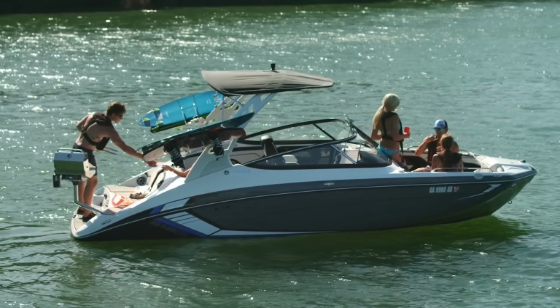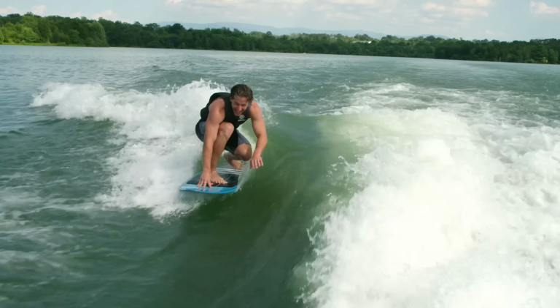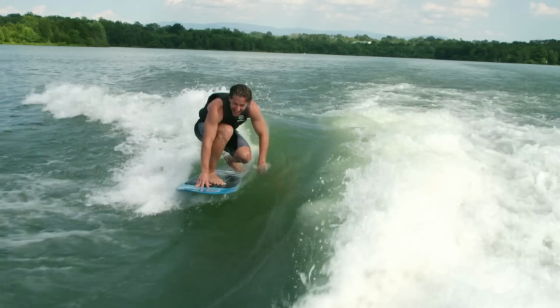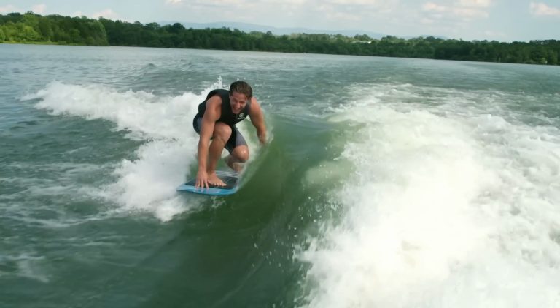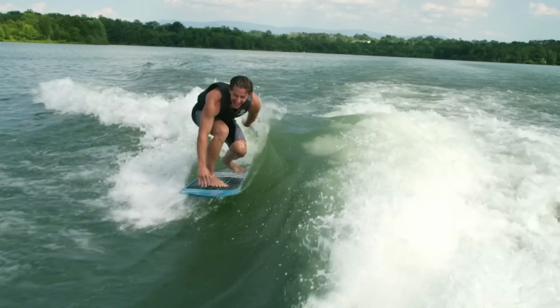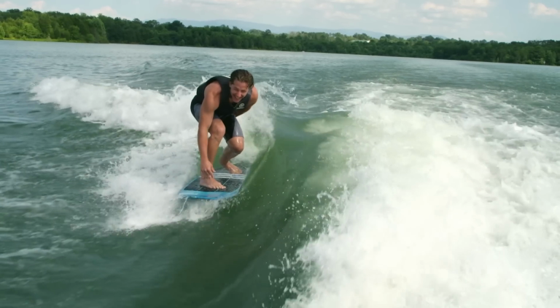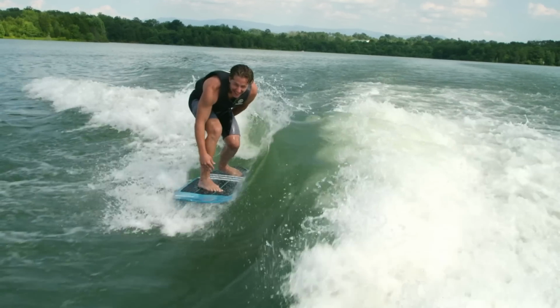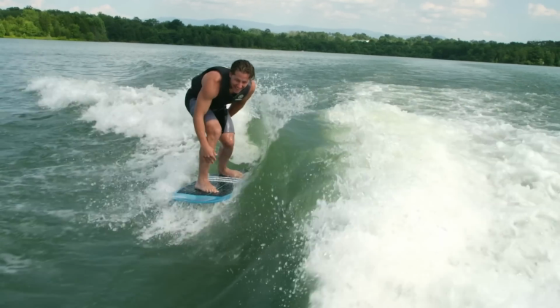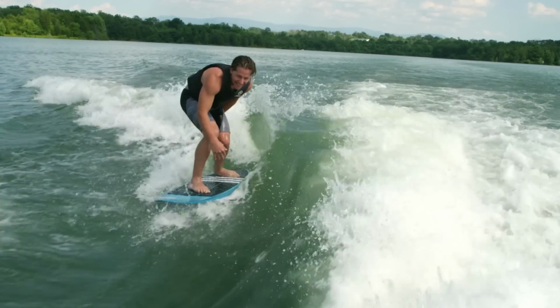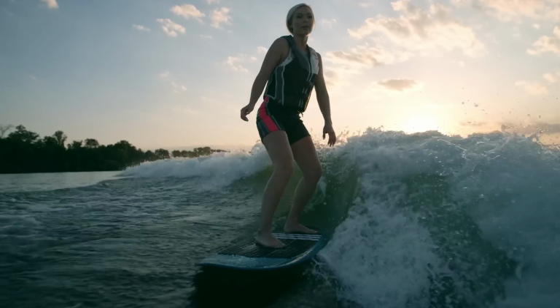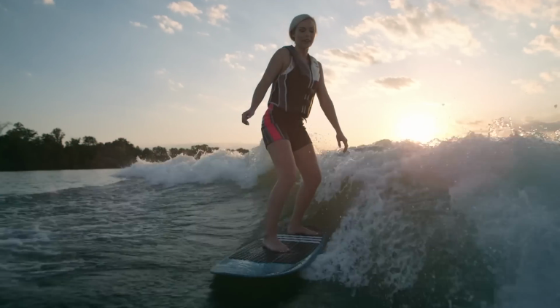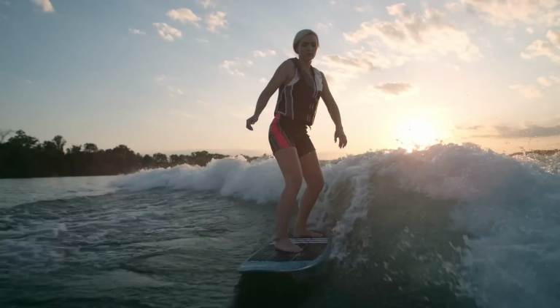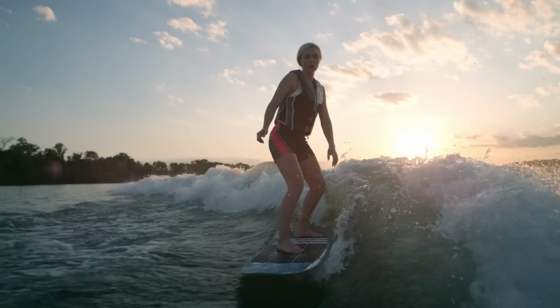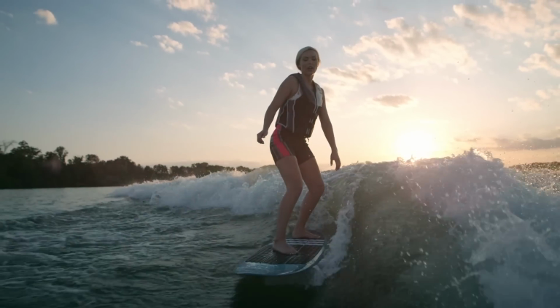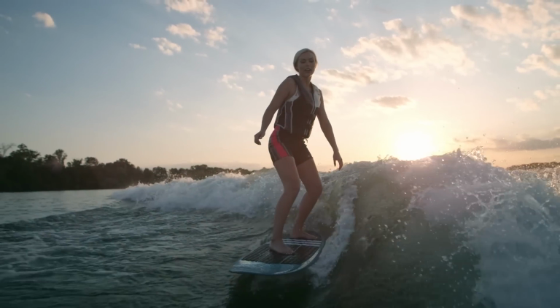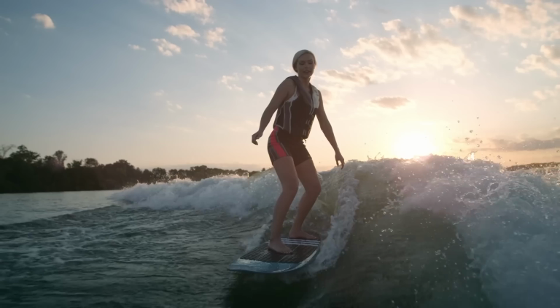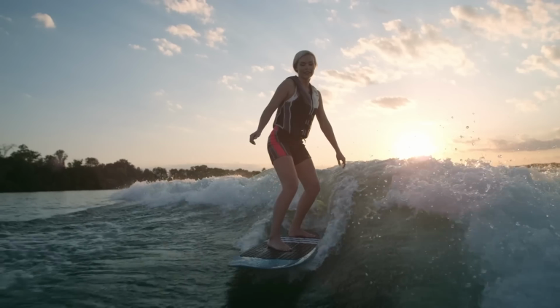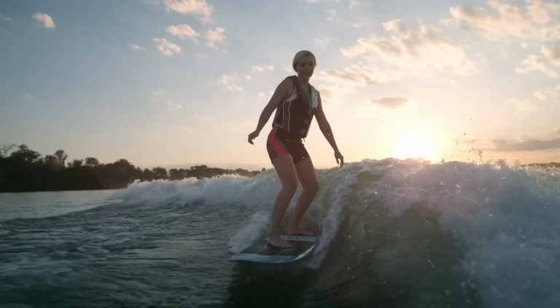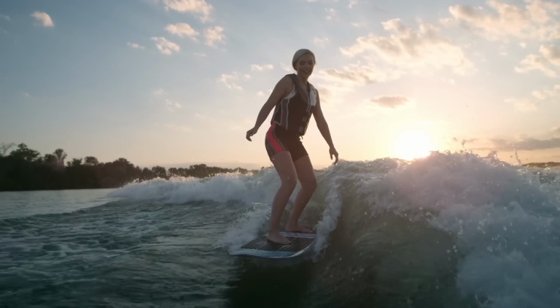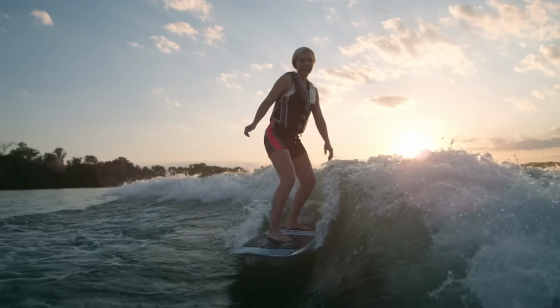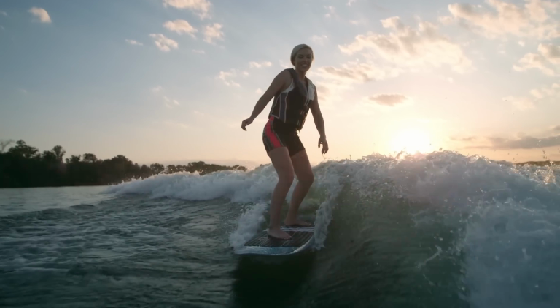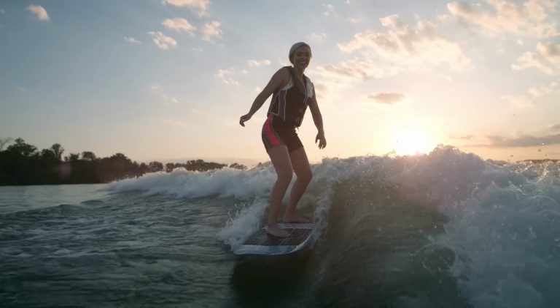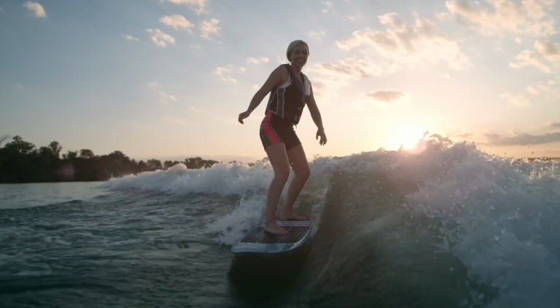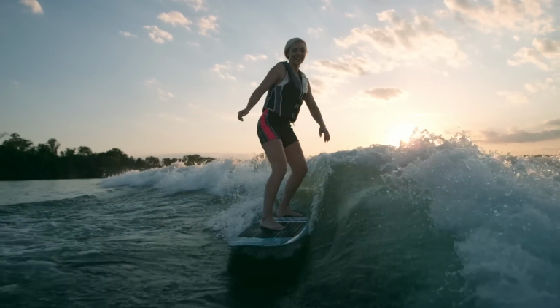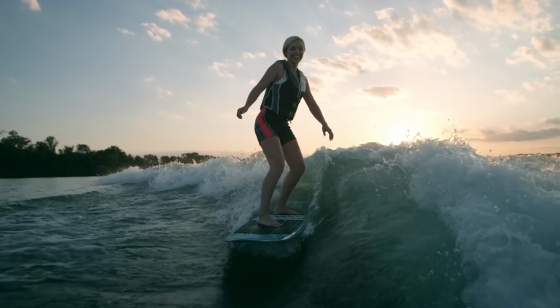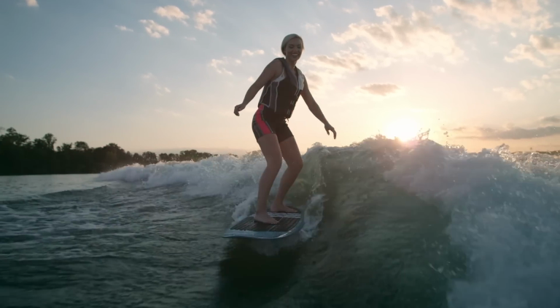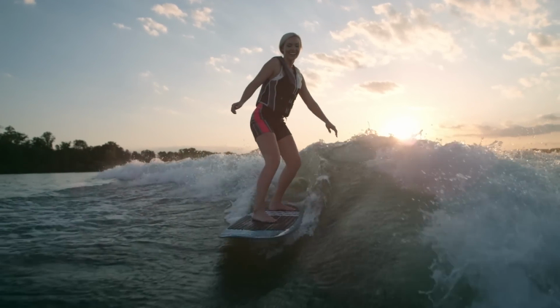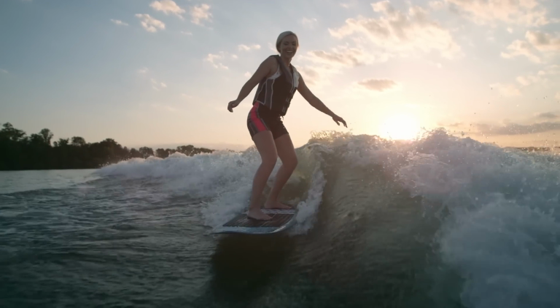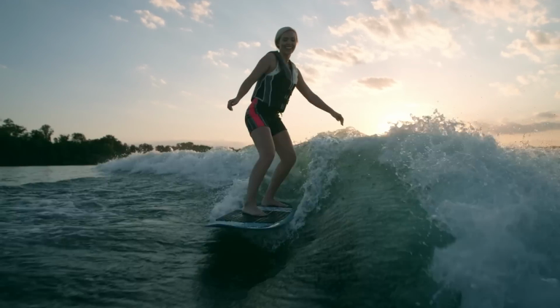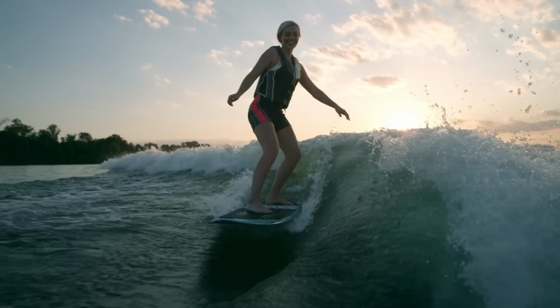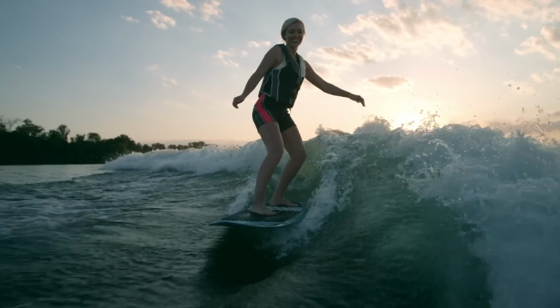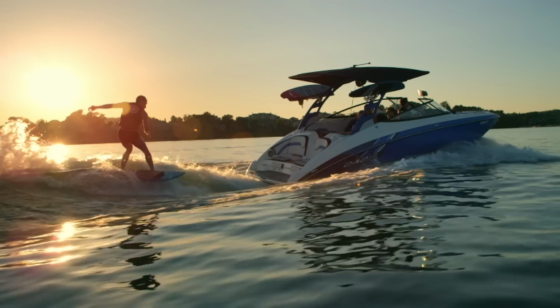Innovations like SurfPoint technology maximize the wake surf experience on our Yamaha boats by directing the jet pump inward for a cleaner, more consistent wake.